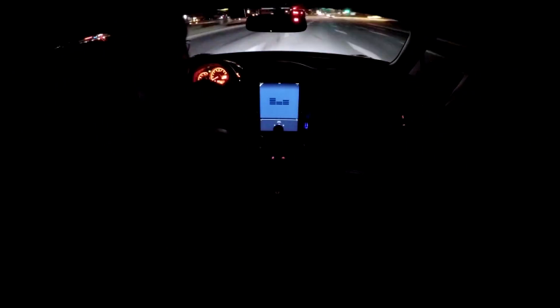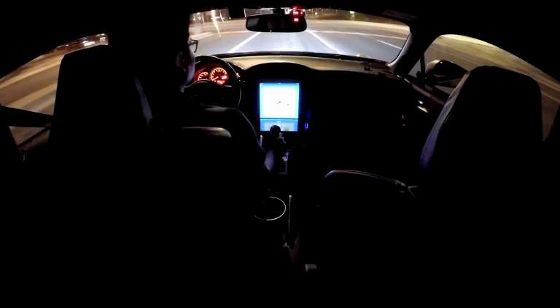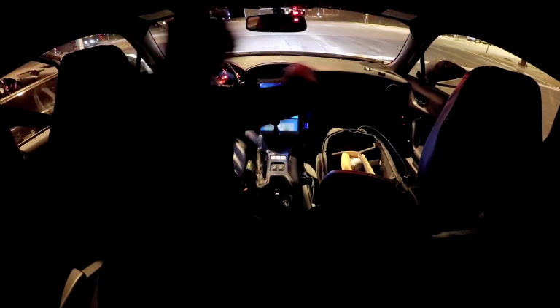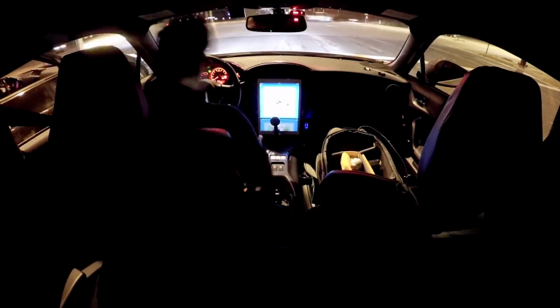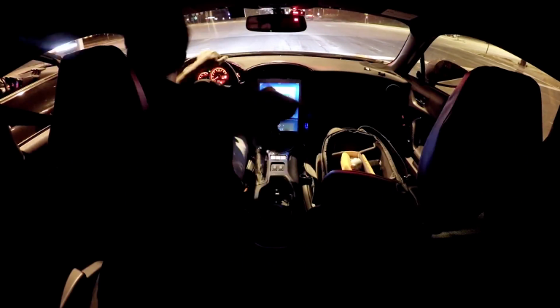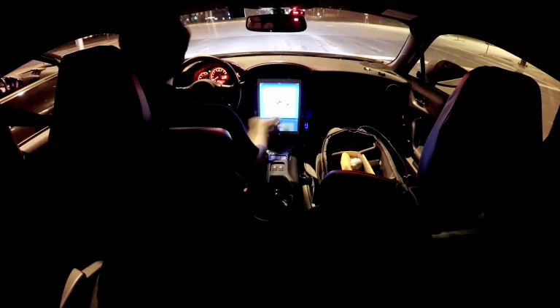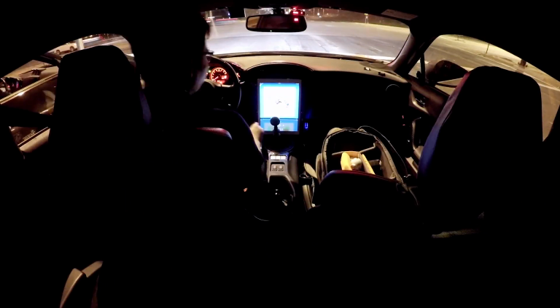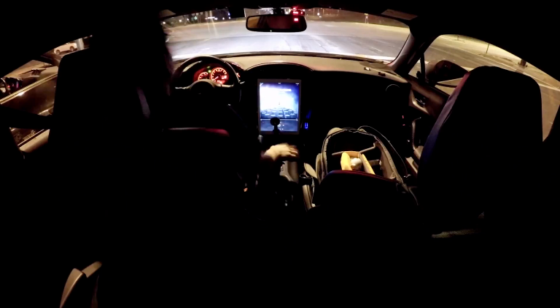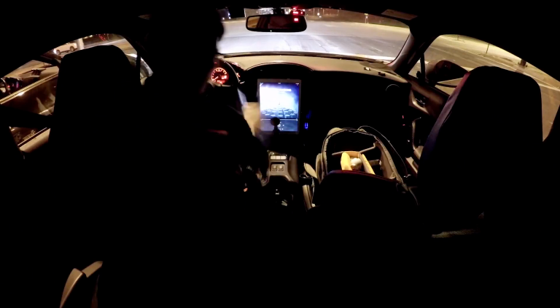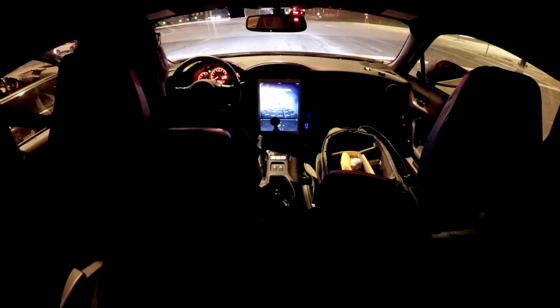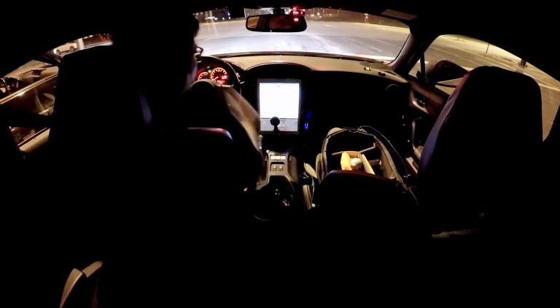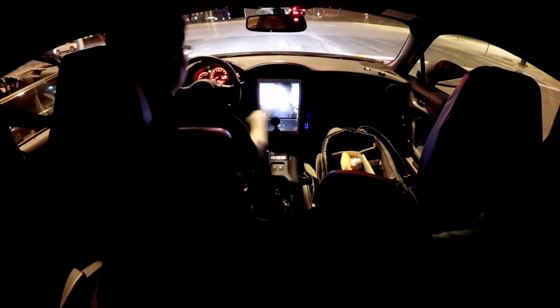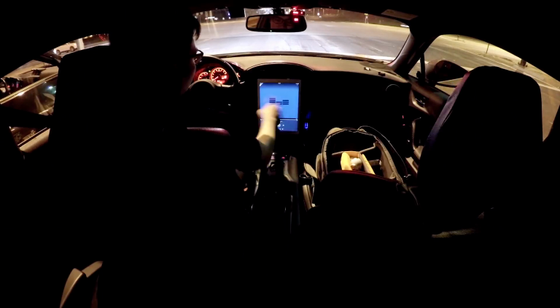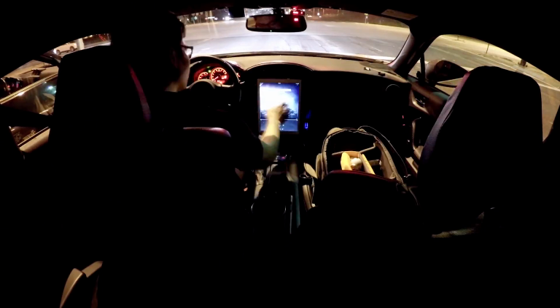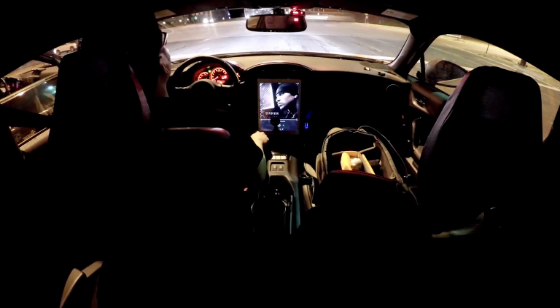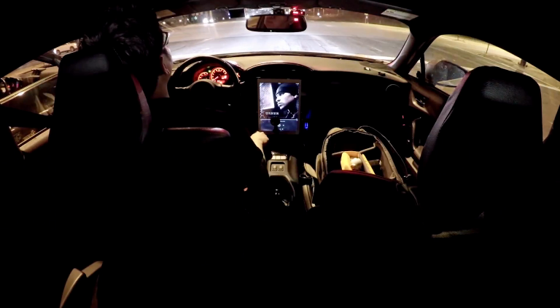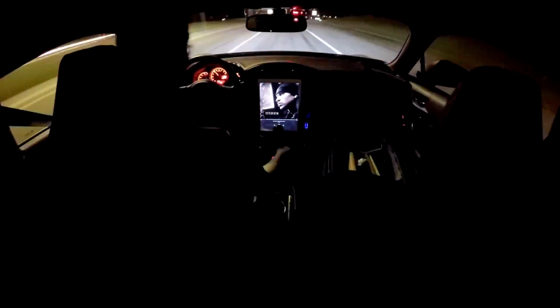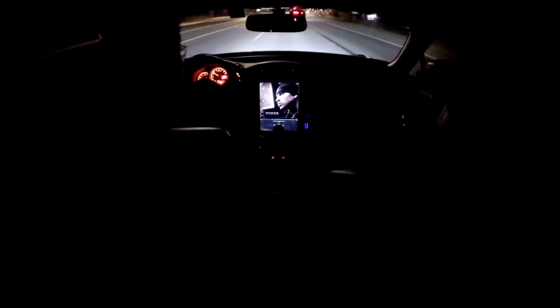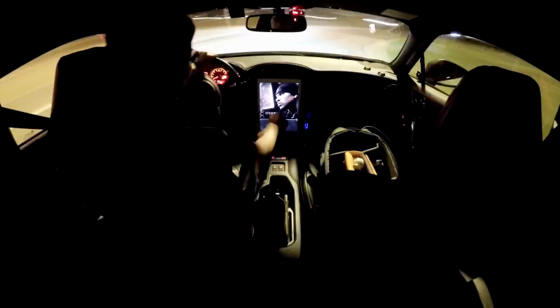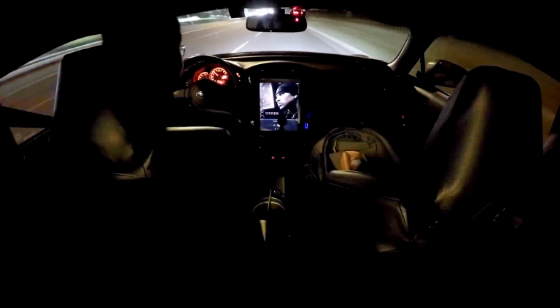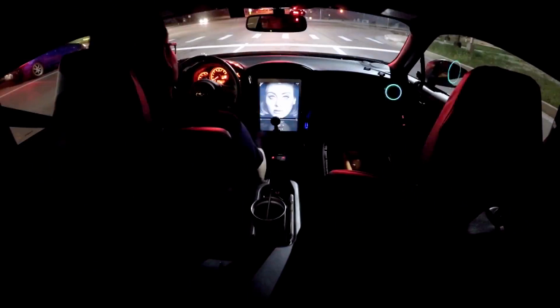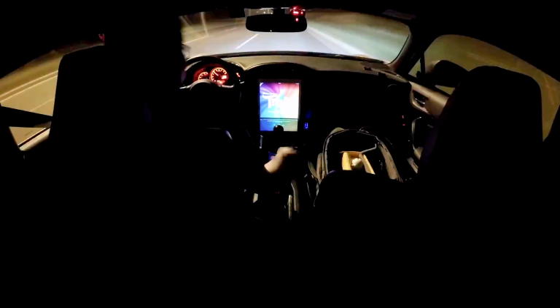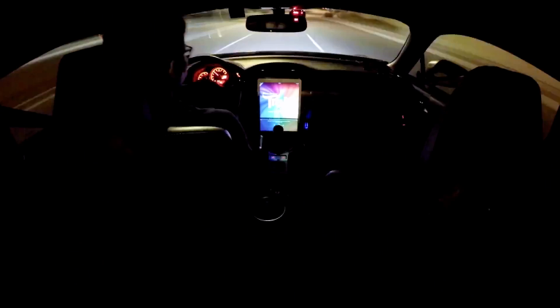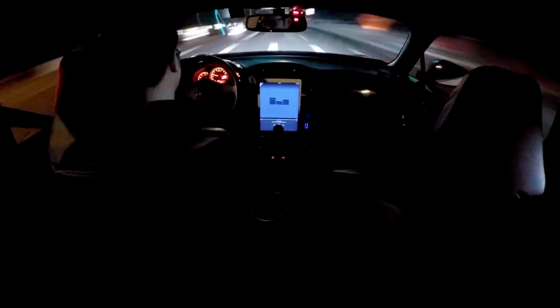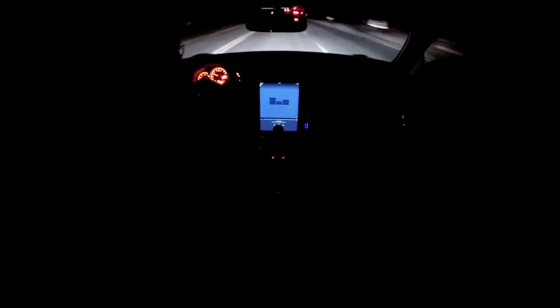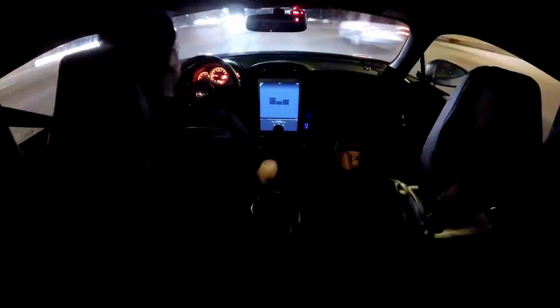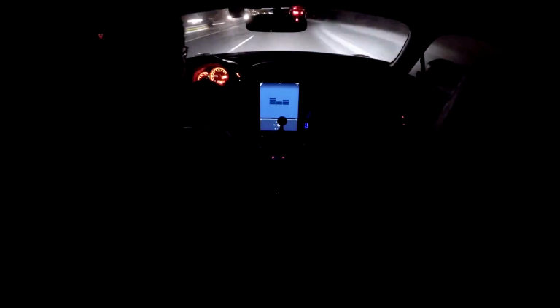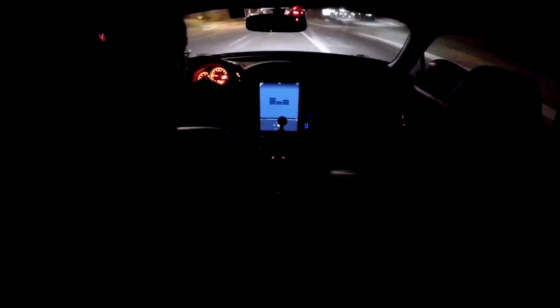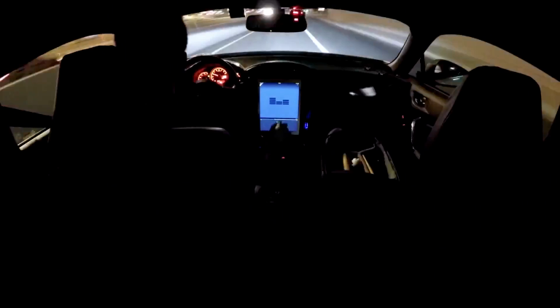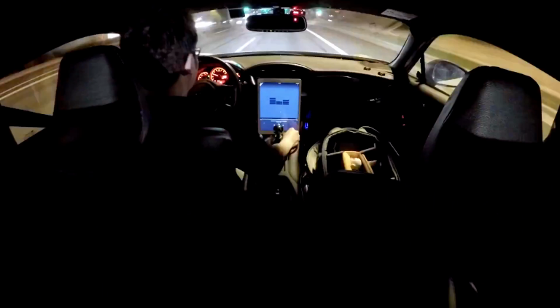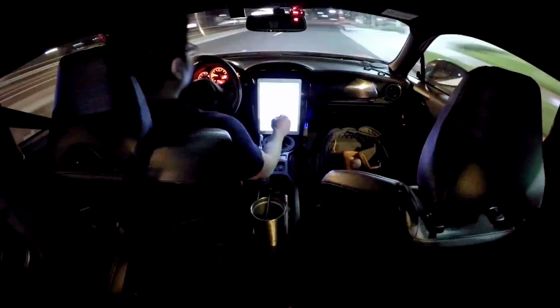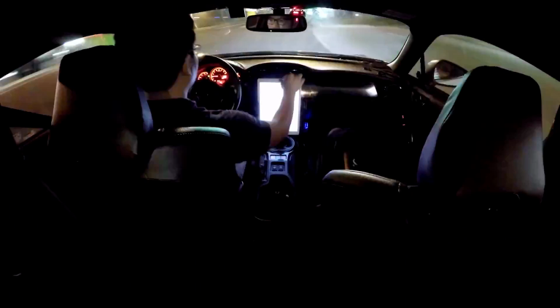From asking it to play my Amazon Music, to checking the weather for next week to see if I should wash the car, to seeing if the door is closed, or to turn off the office lights in case I forgot — I cannot believe it took me two months after taking delivery of the Tesla Model 3 to bring Alexa on board.